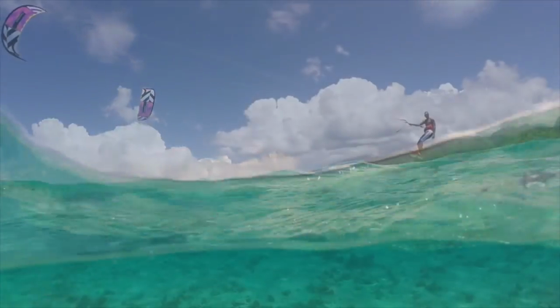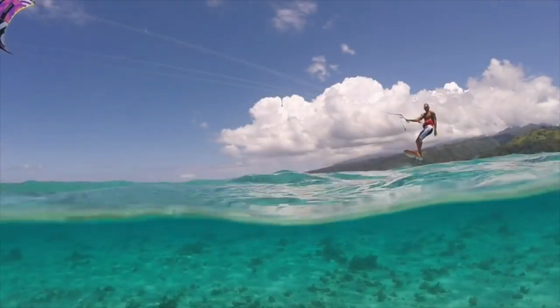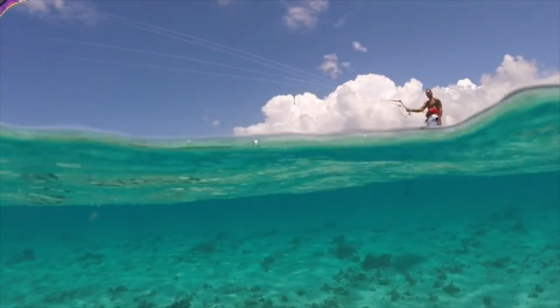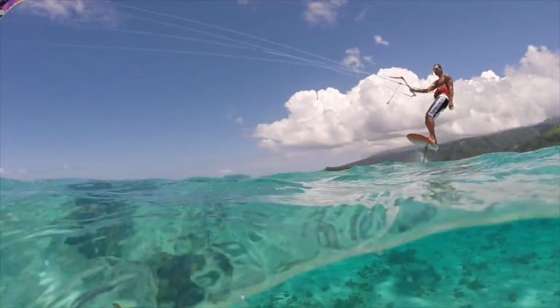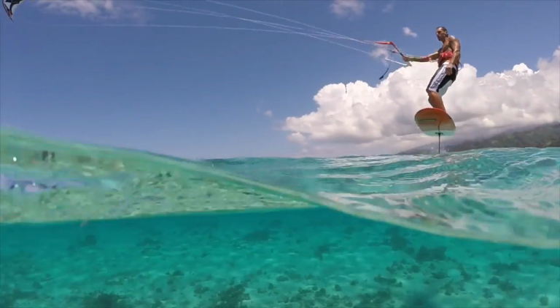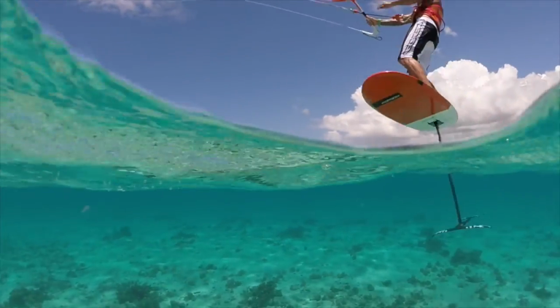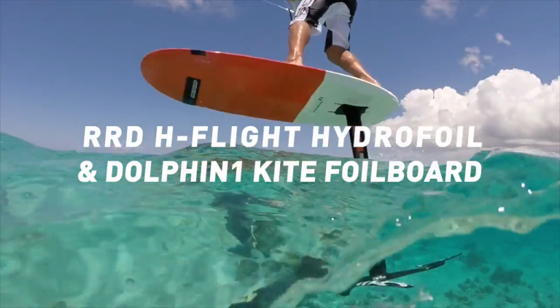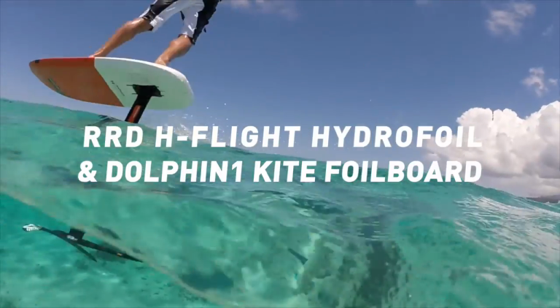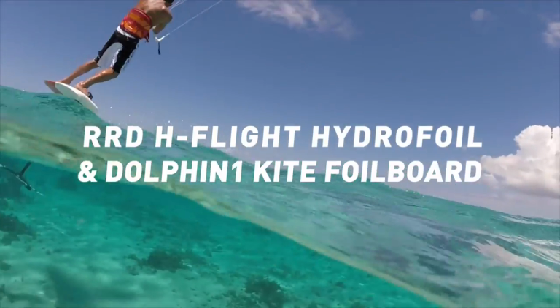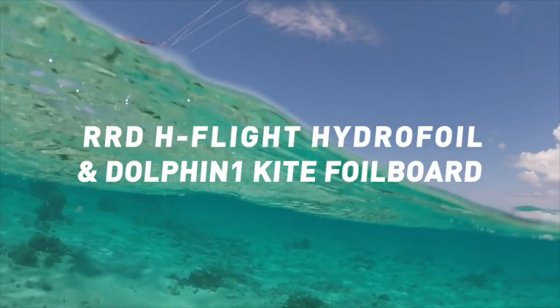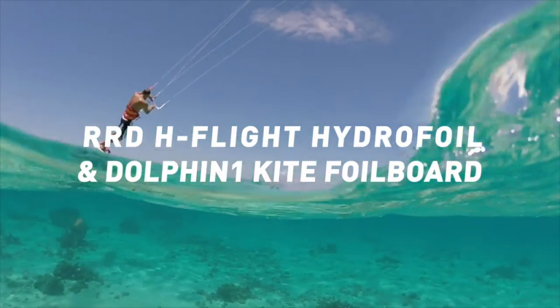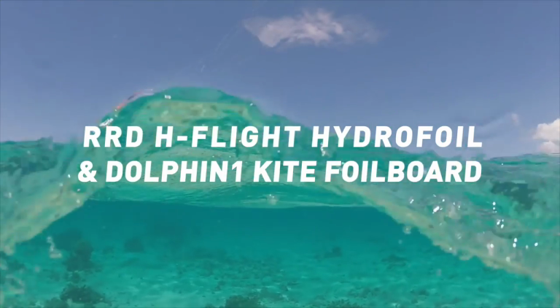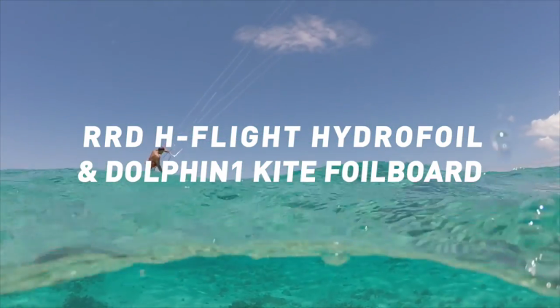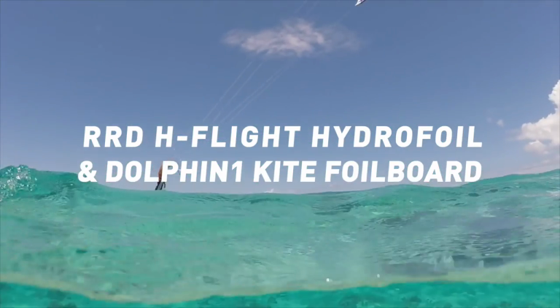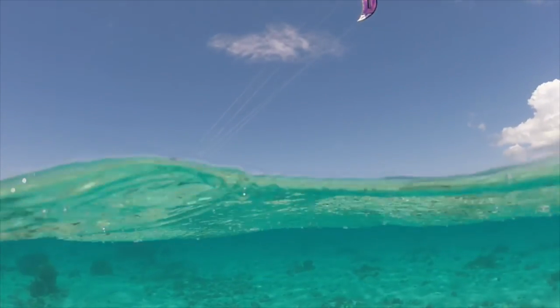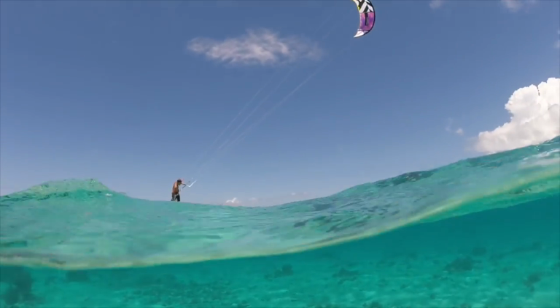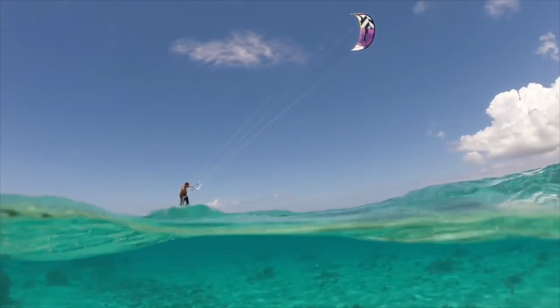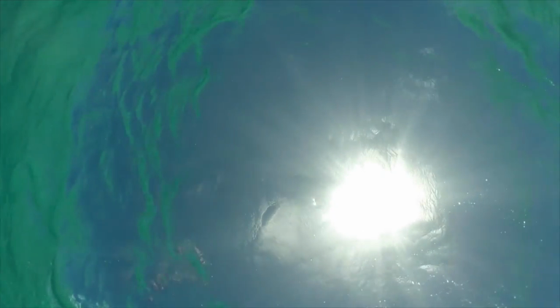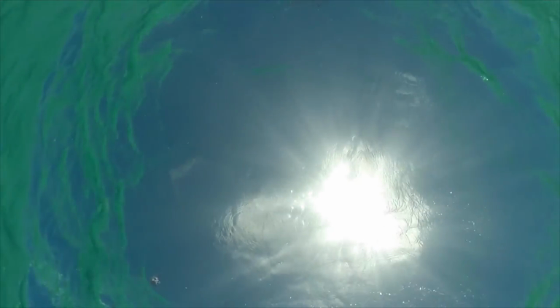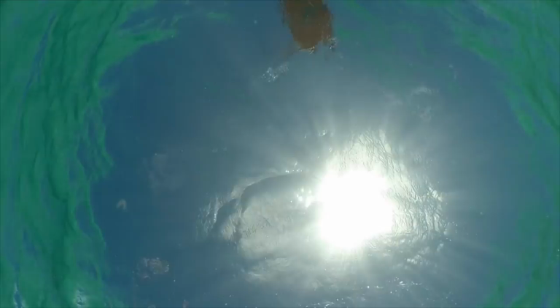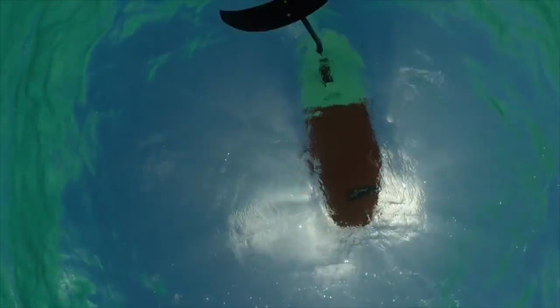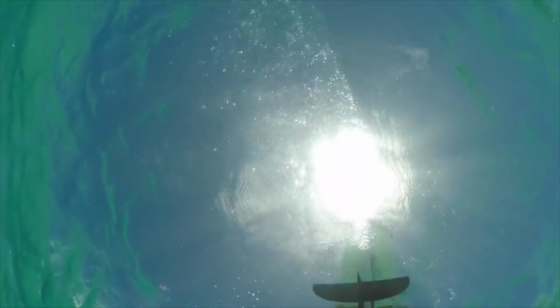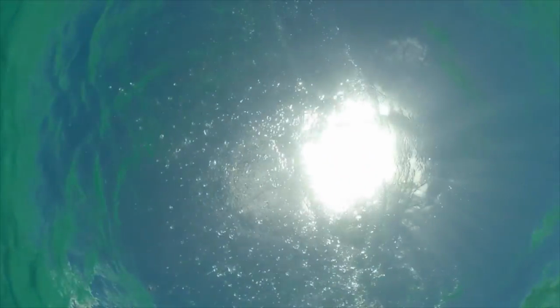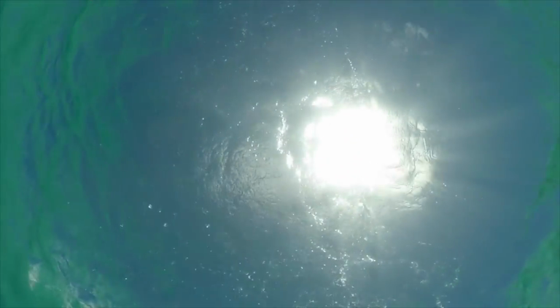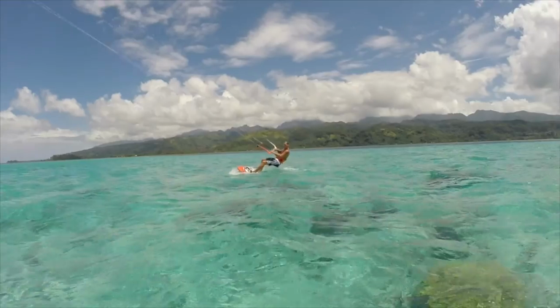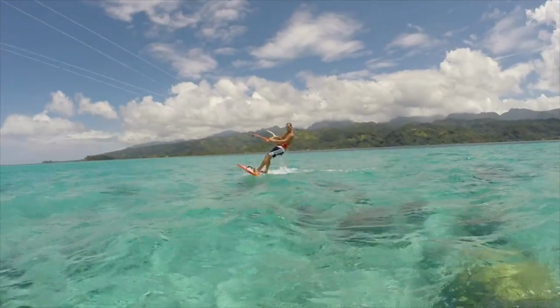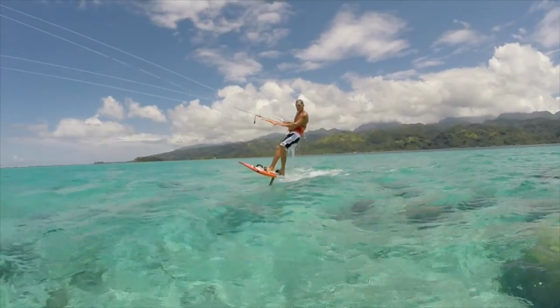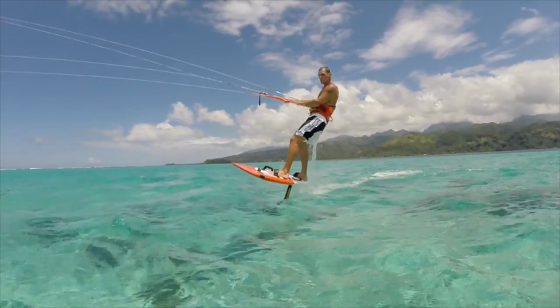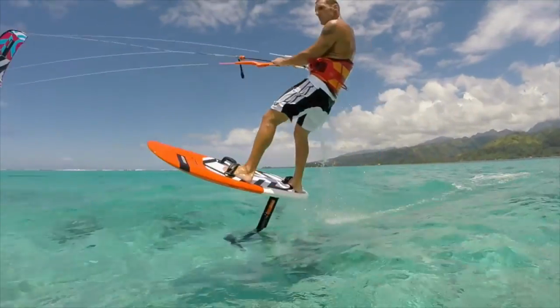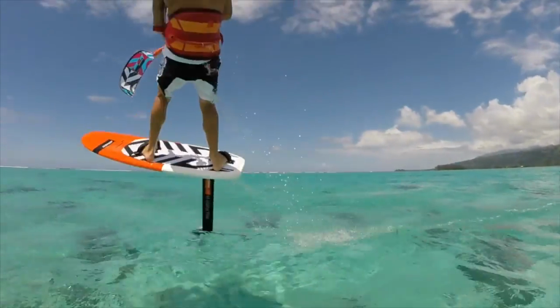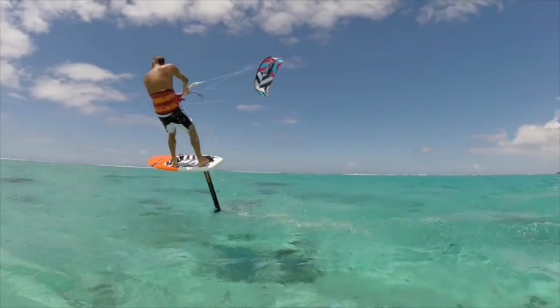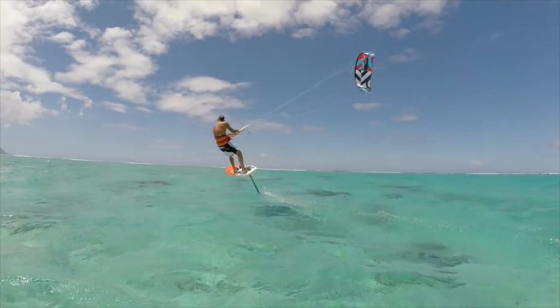Experience the freedom of flight with the all-new RRD H-Flight Hydrofoil and Dolphin 1 Kite Foil Board, developed to provide riders of all levels the best possible kite foiling experience with the most natural and easy way to learn.